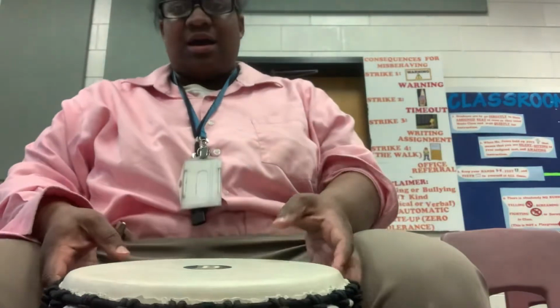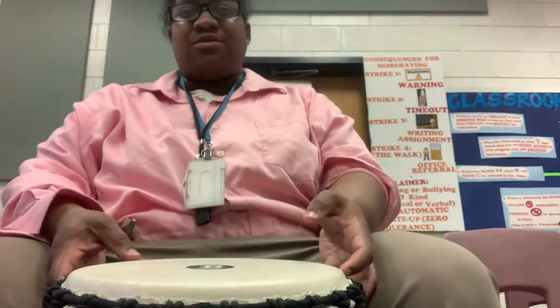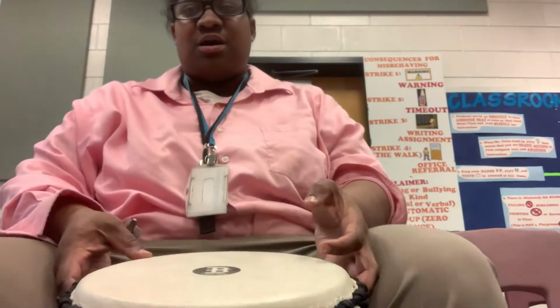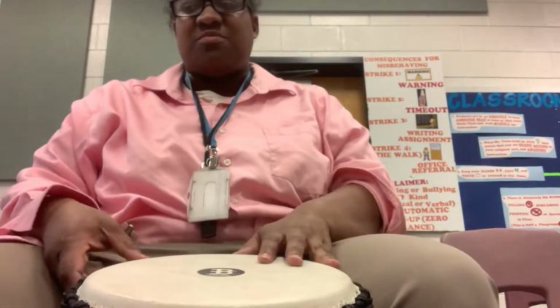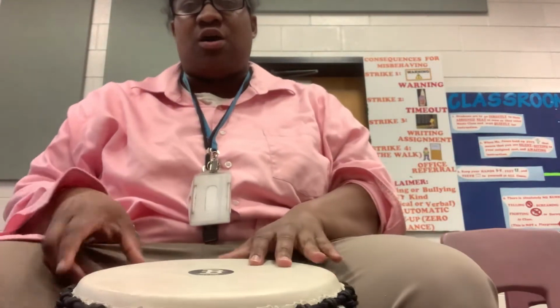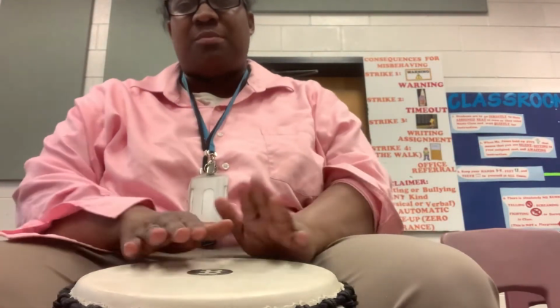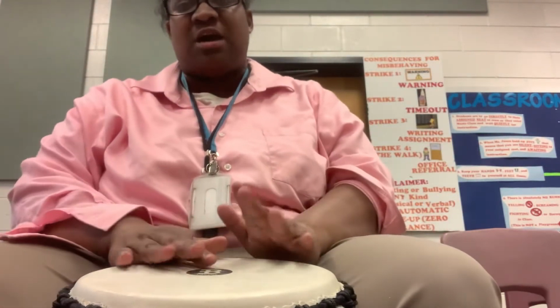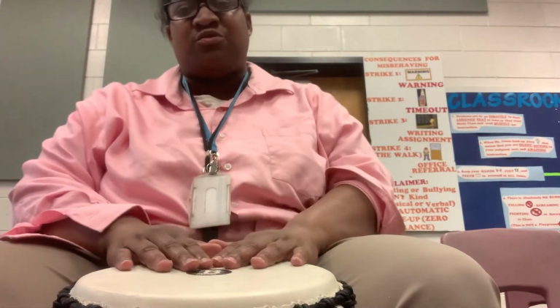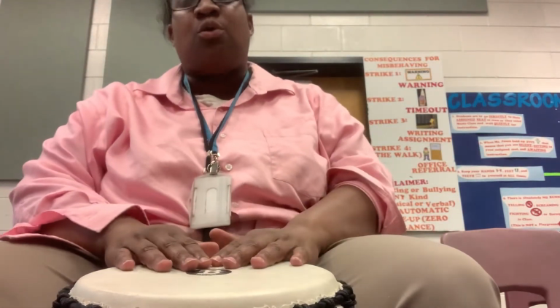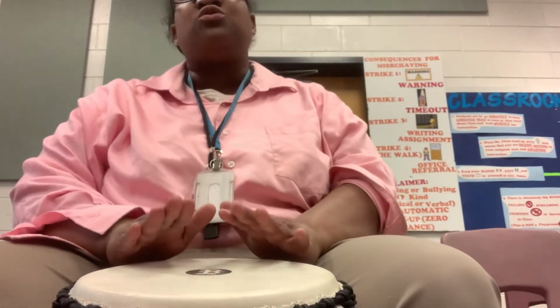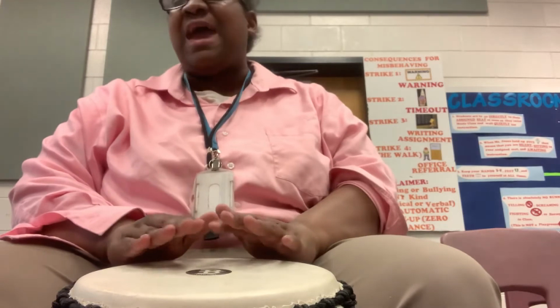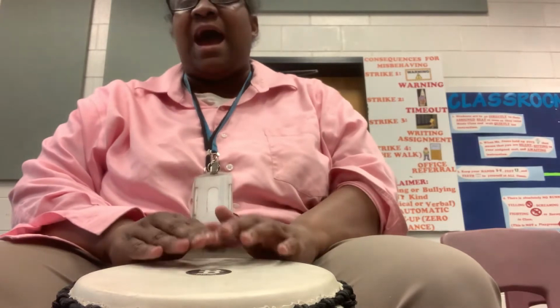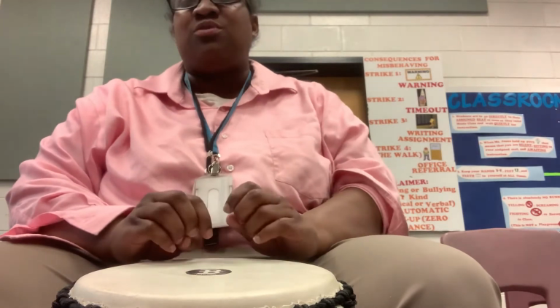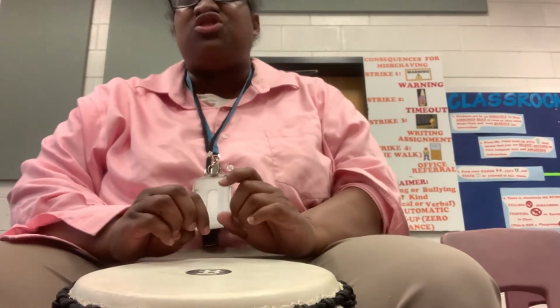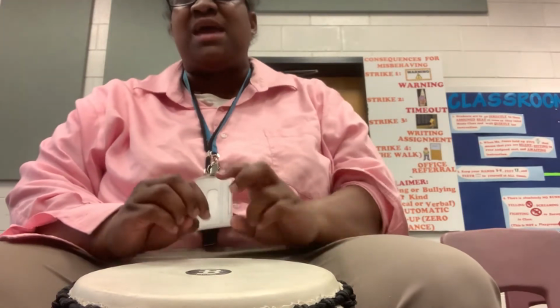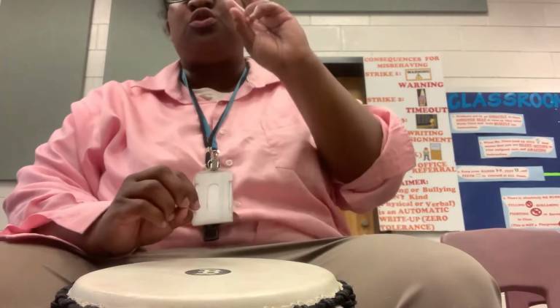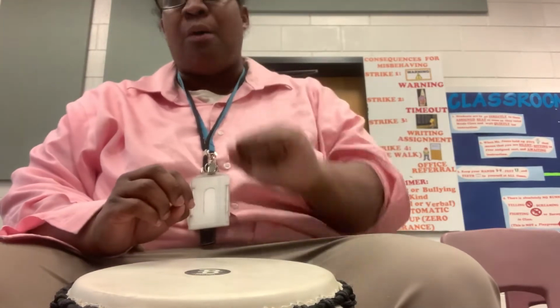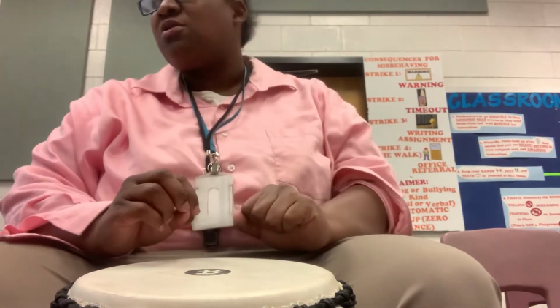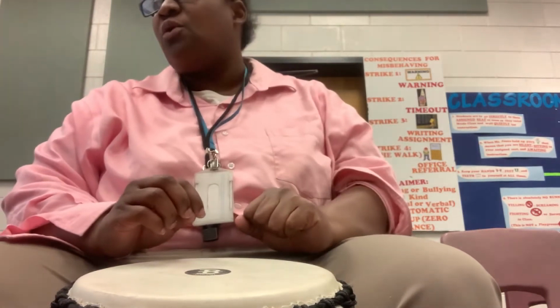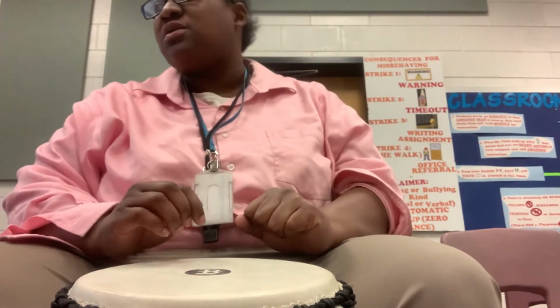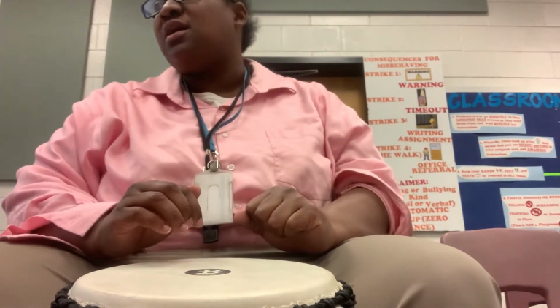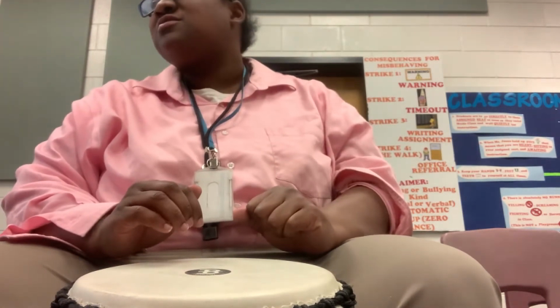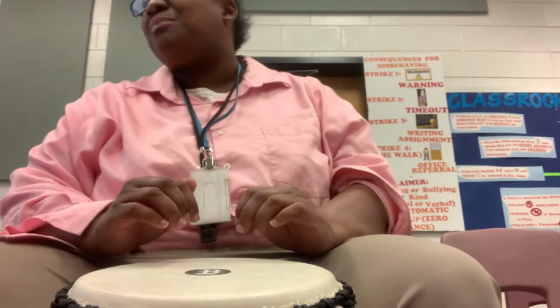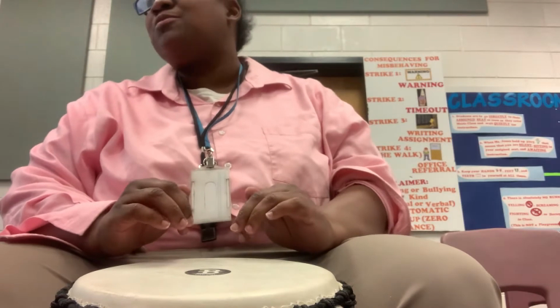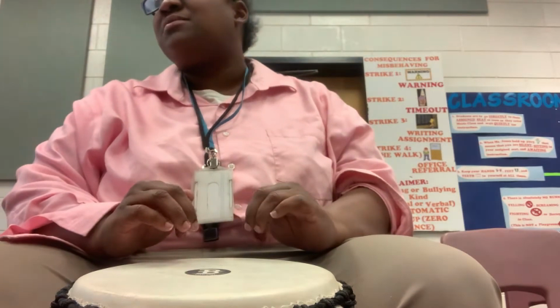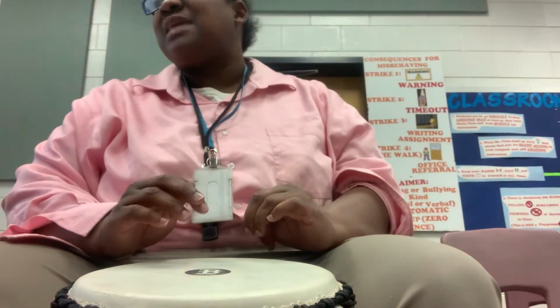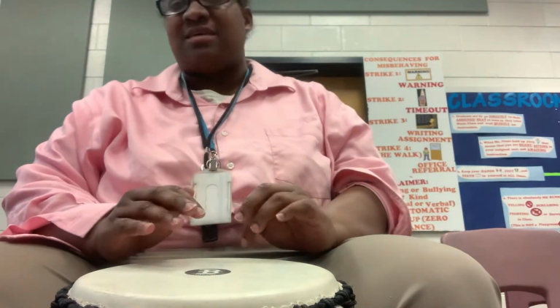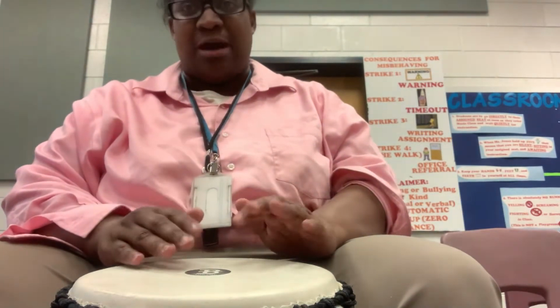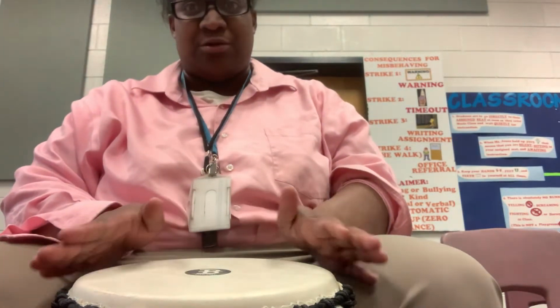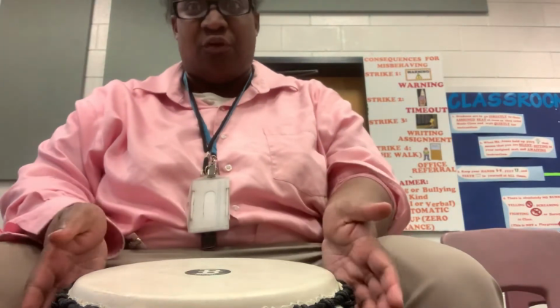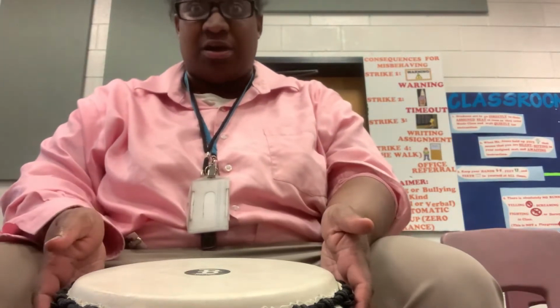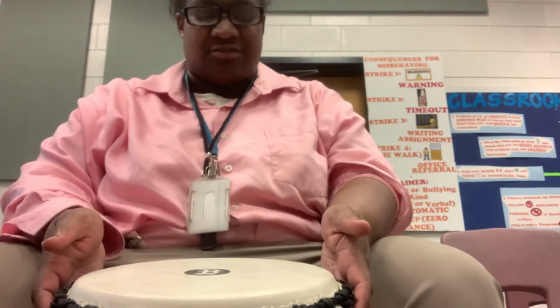How's it going? This is Ms. Jones at Barton Chapel Elementary School. Today I'm doing the Djembe 2 part for the South Mali Rhythm Dancer that we're doing for our Spring Concert.